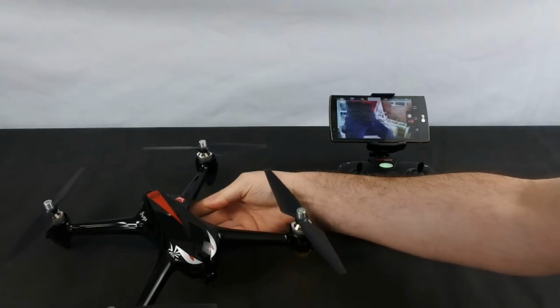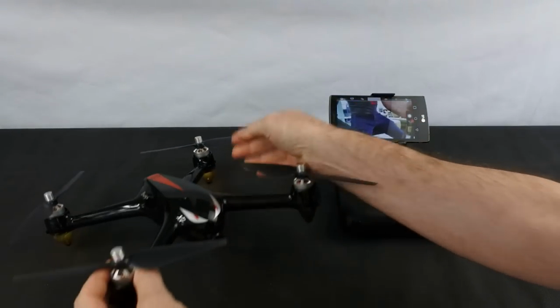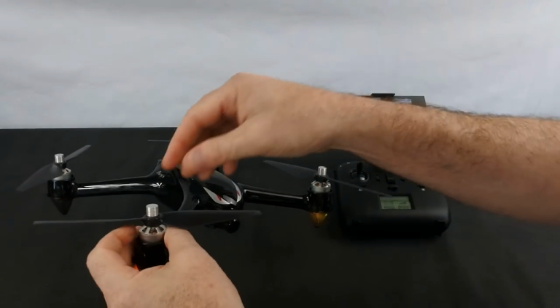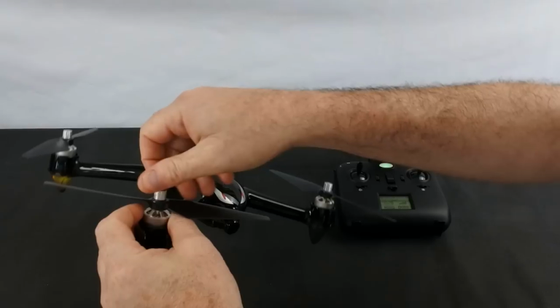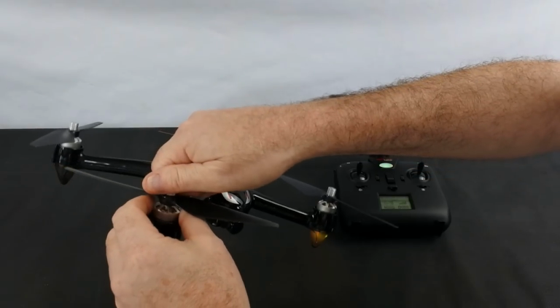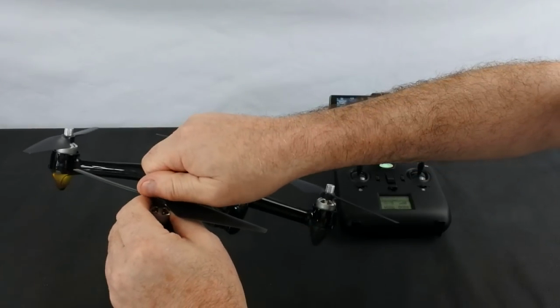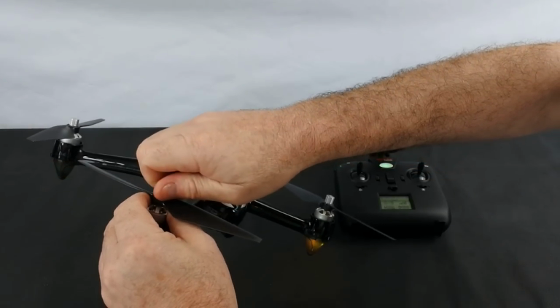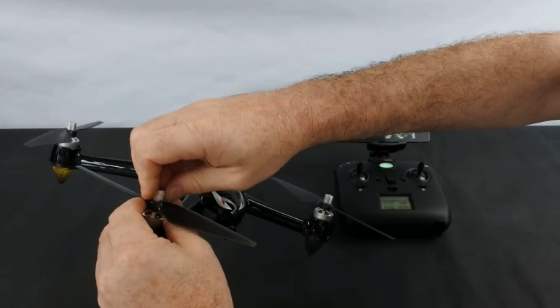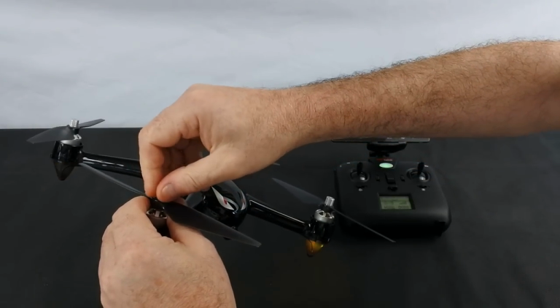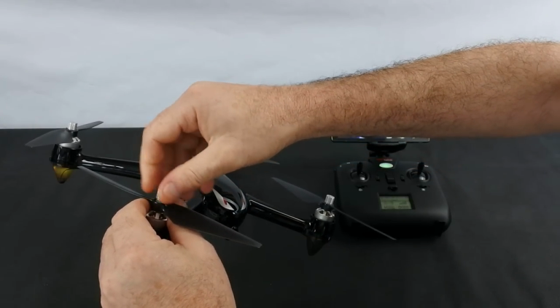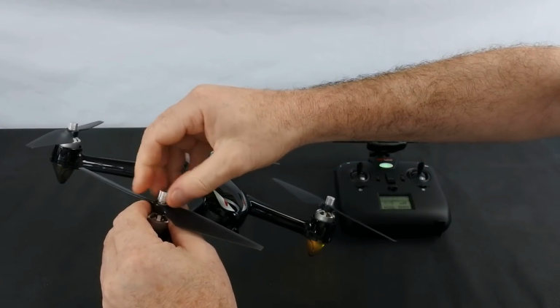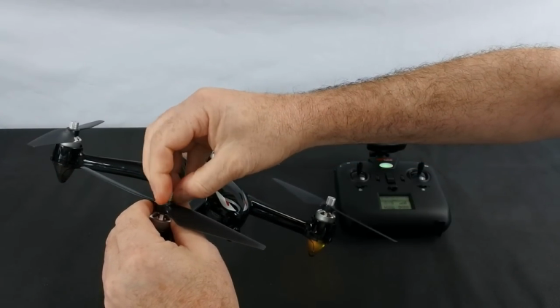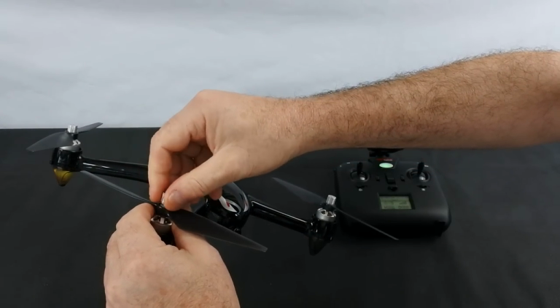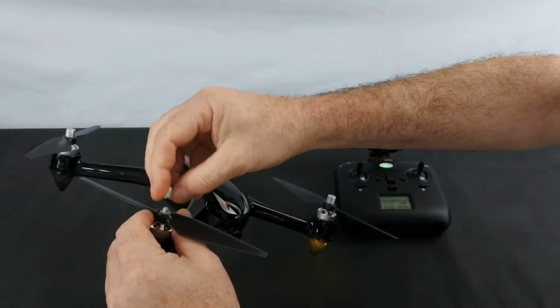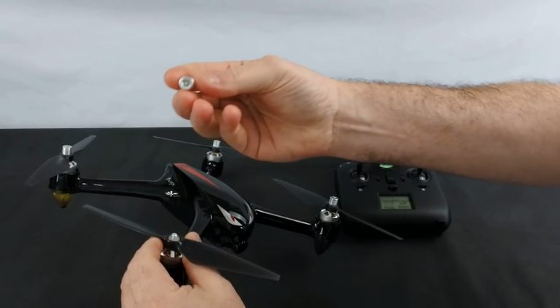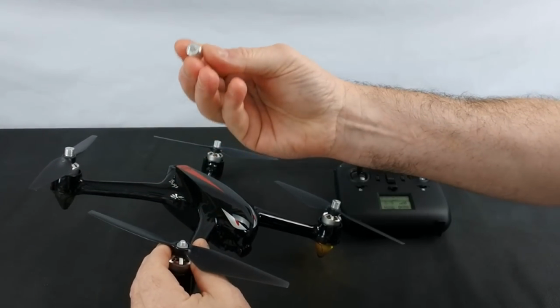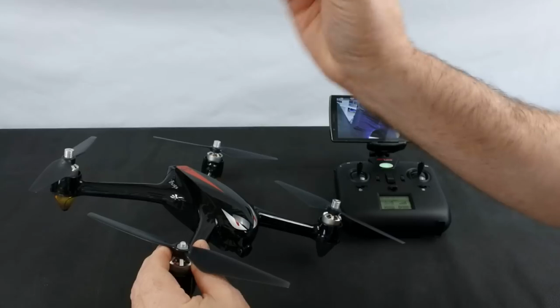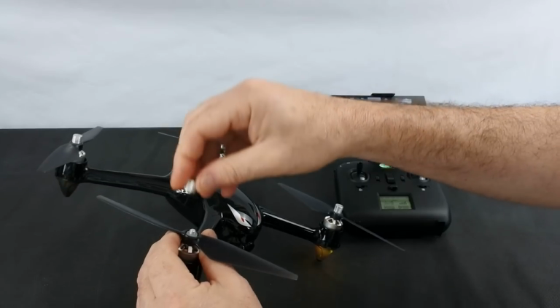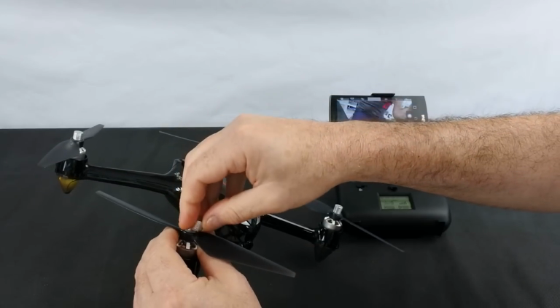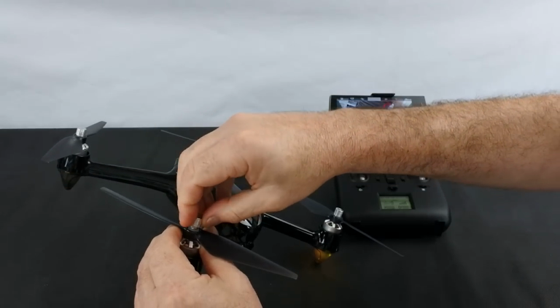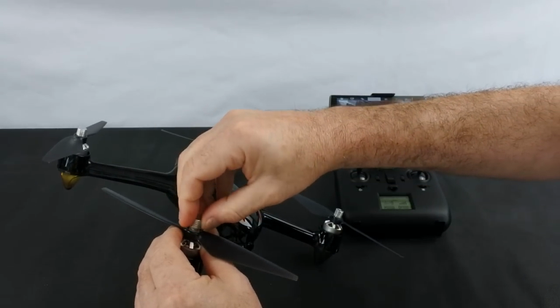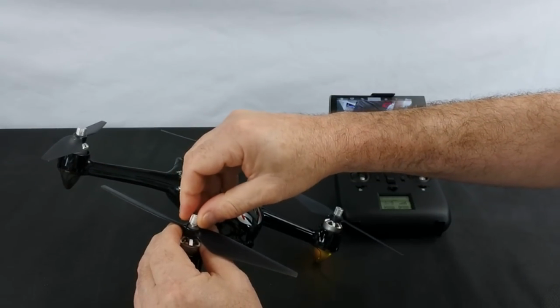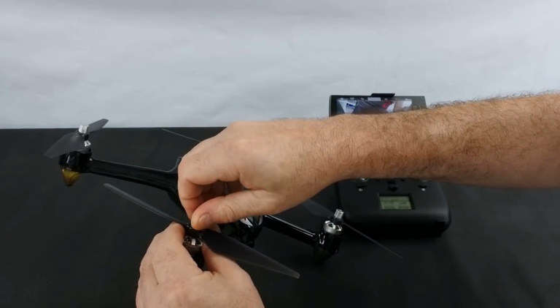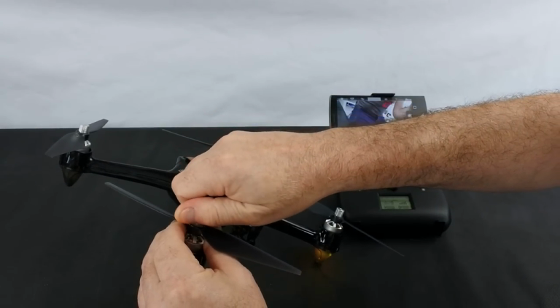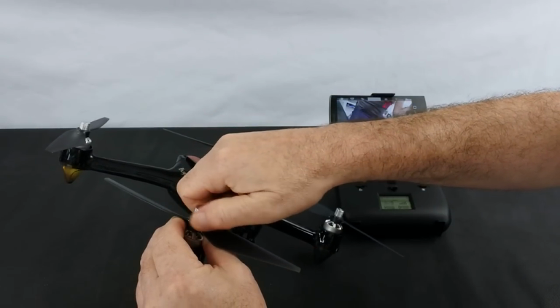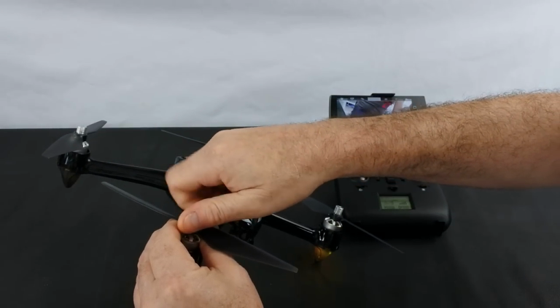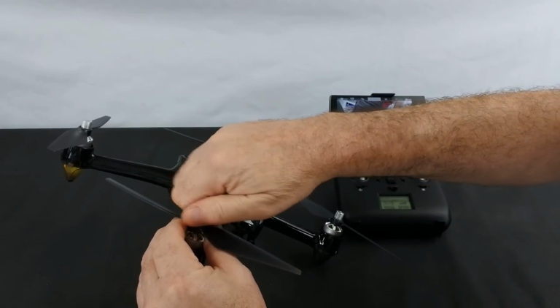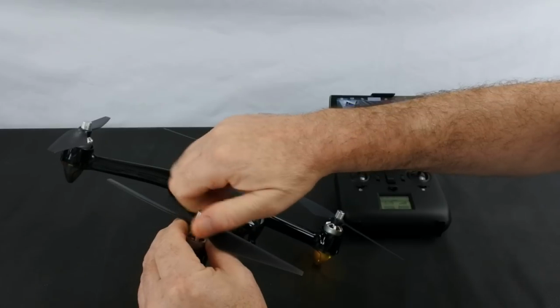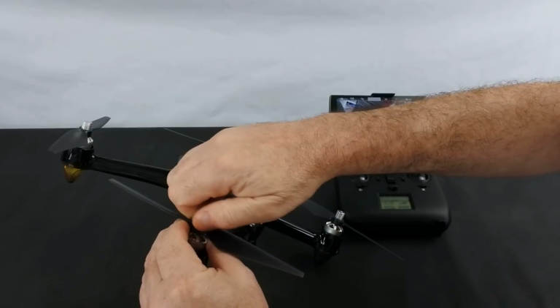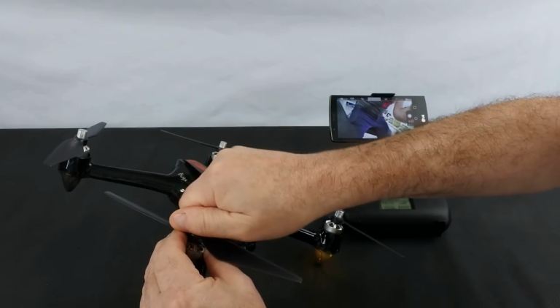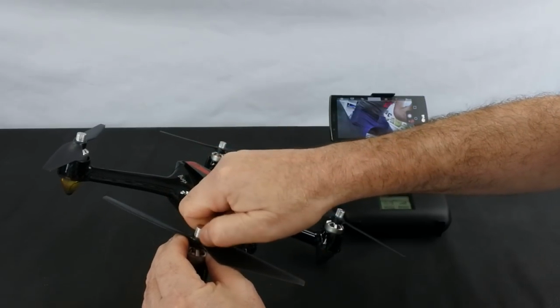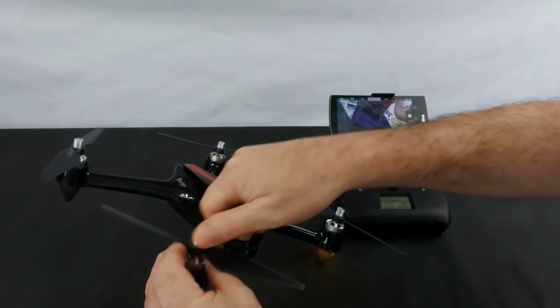The difference between these and the newer type ones is this has screw-on propellers. It has the type I prefer — these metal hand-tightening nuts that you just screw on and nip up by hand.